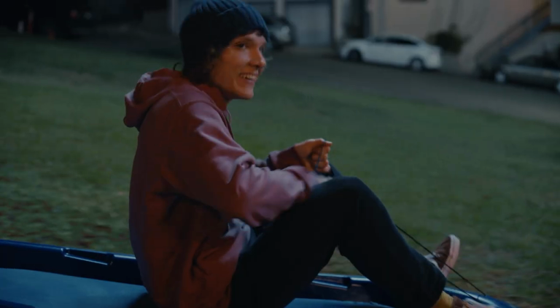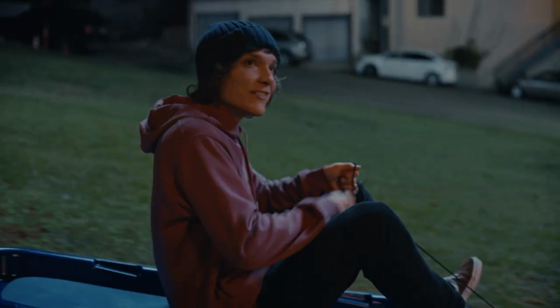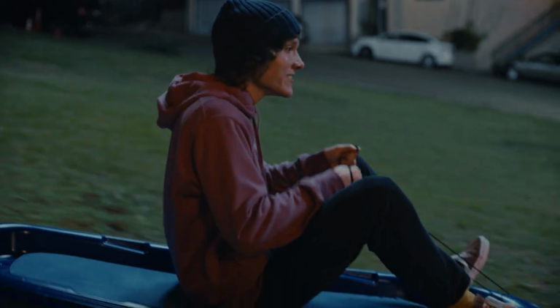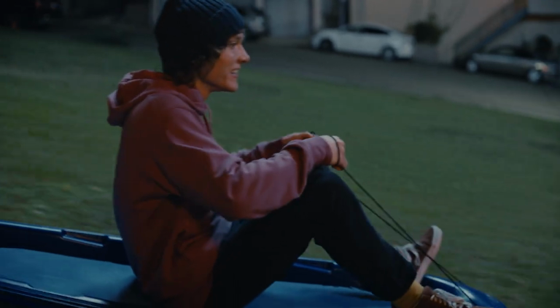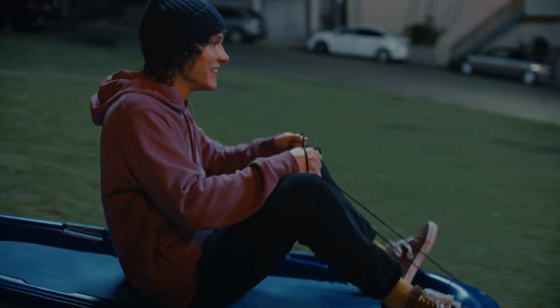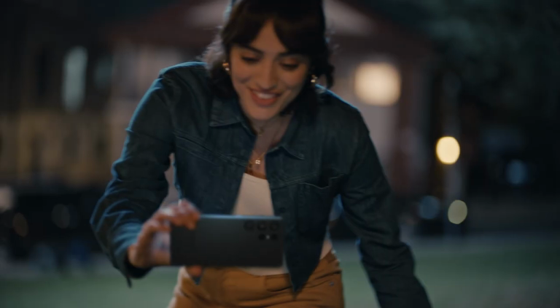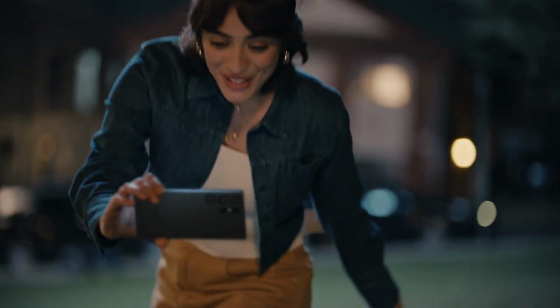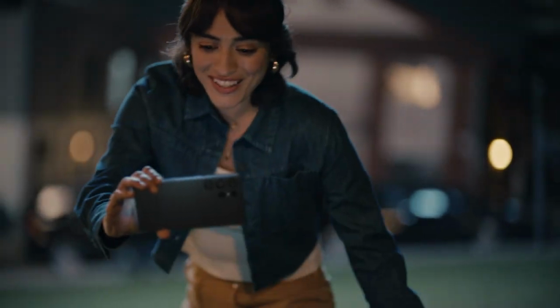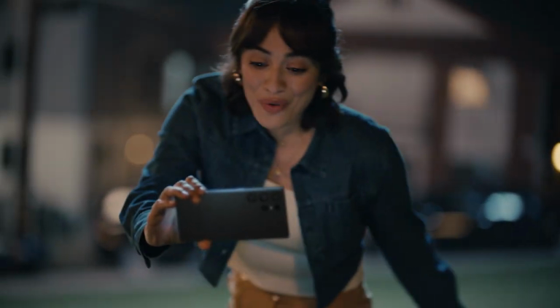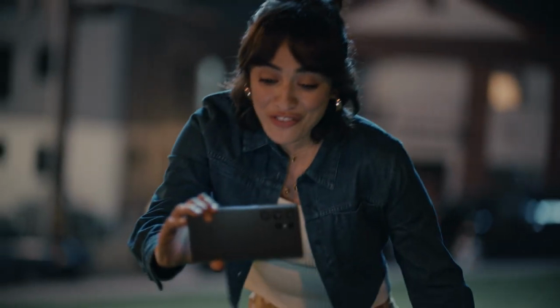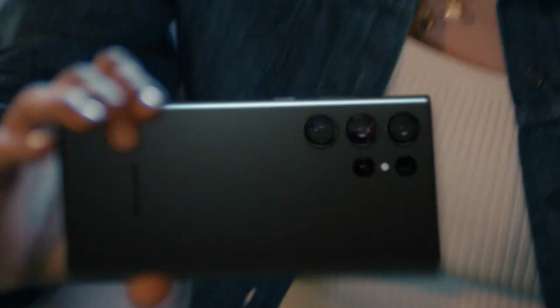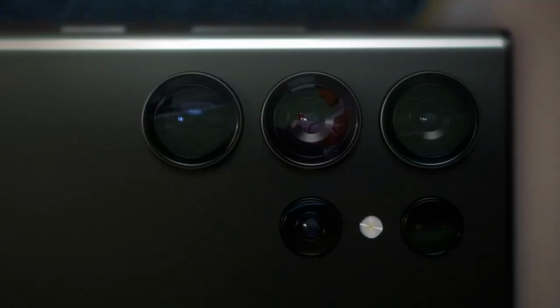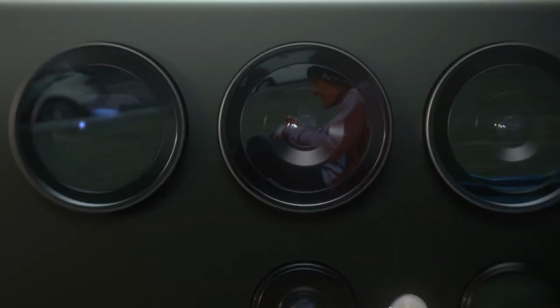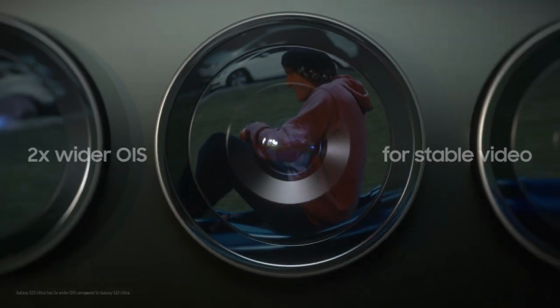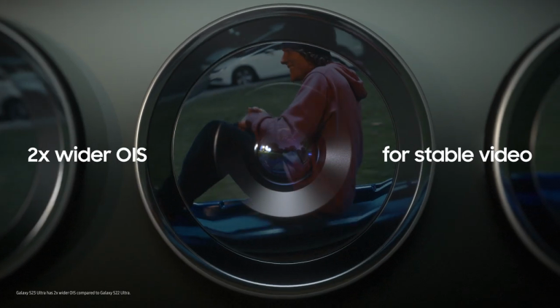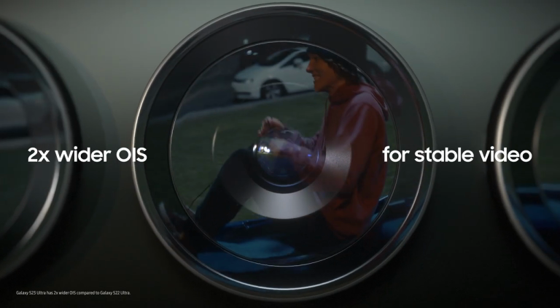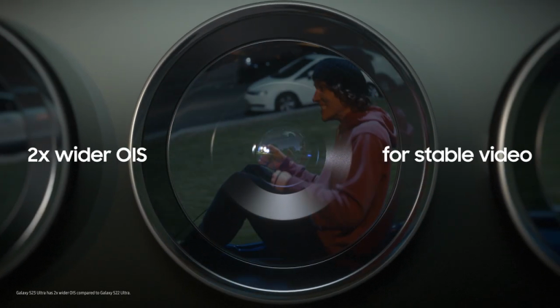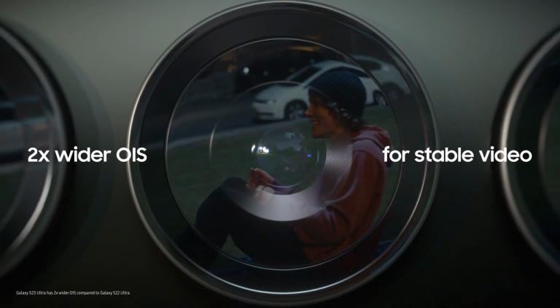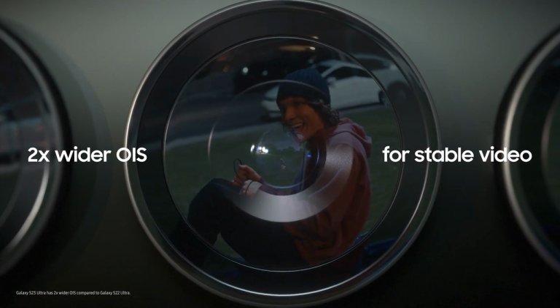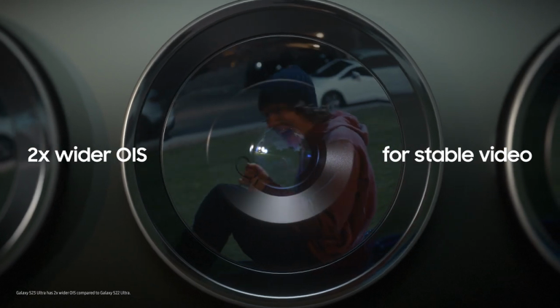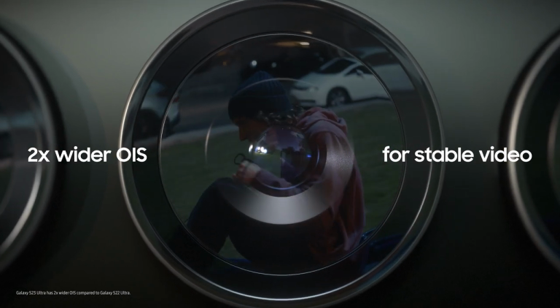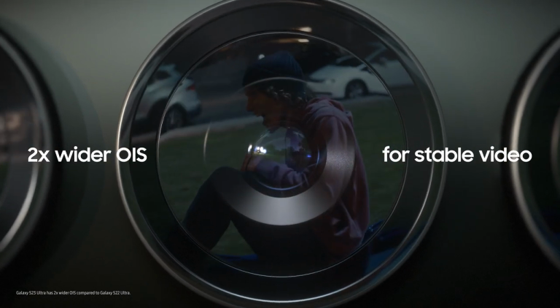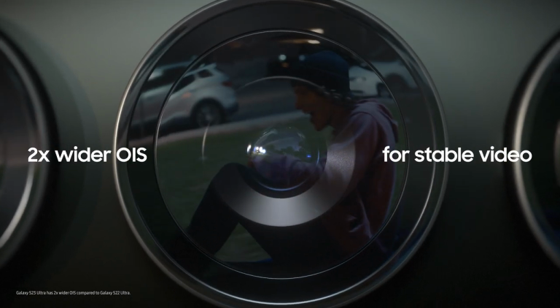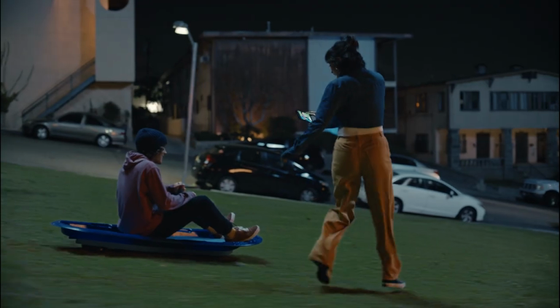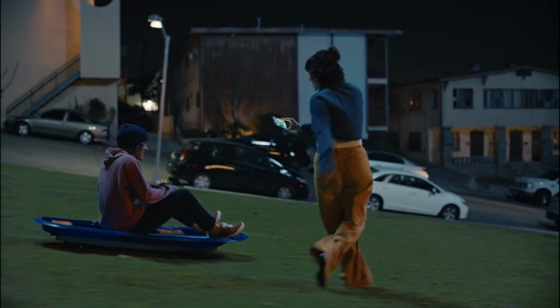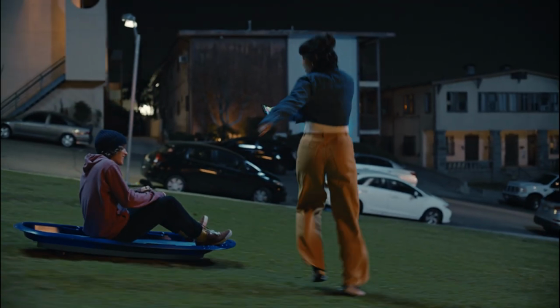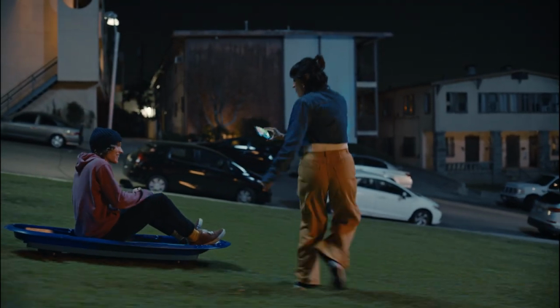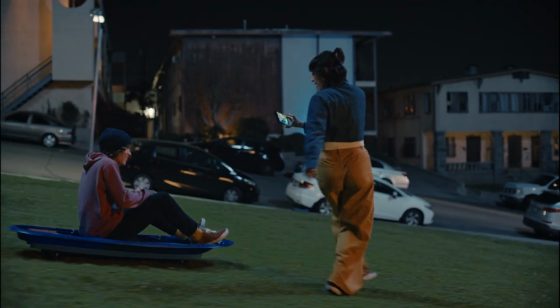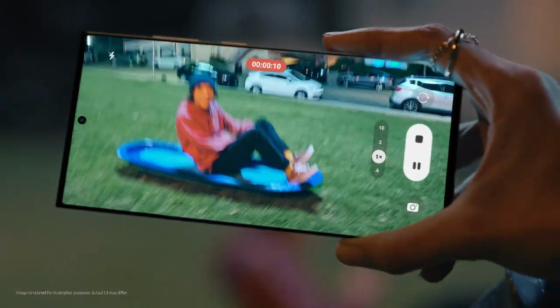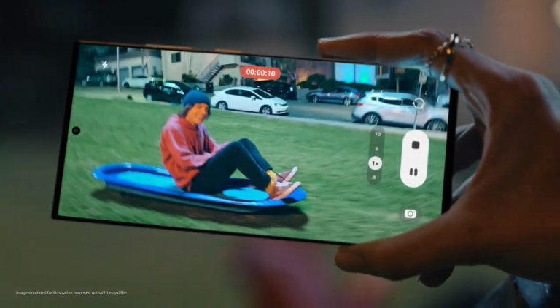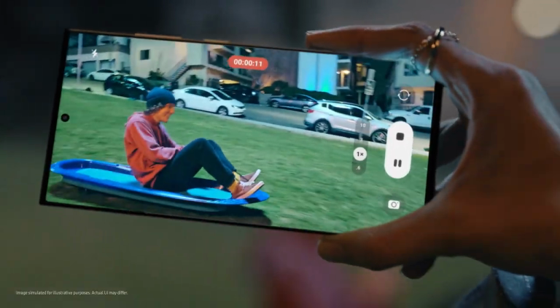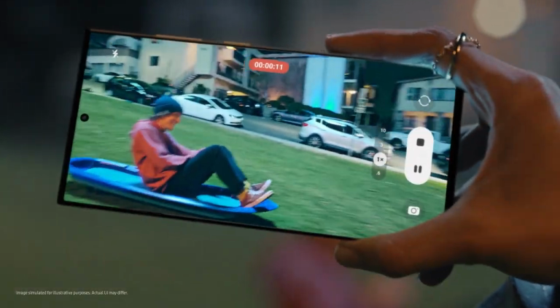Hey, where's your sled? Don't need one. It's more fun filming you with Nightography. Galaxy S23 Ultra — got two times wider OIS and improved AI for more stable night videos.